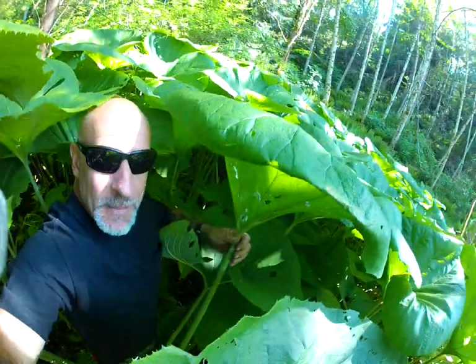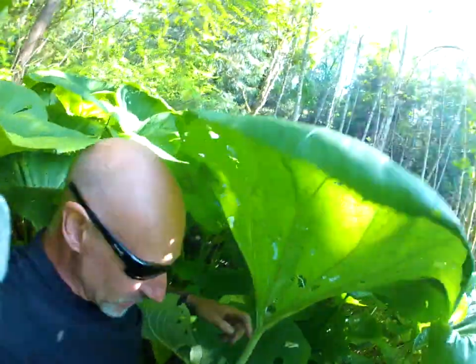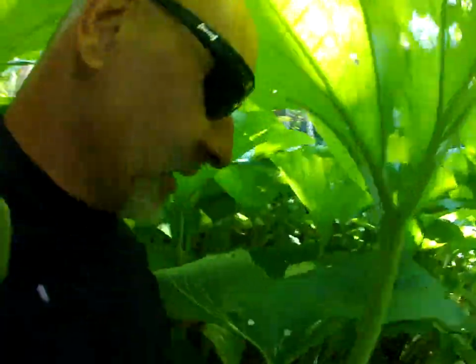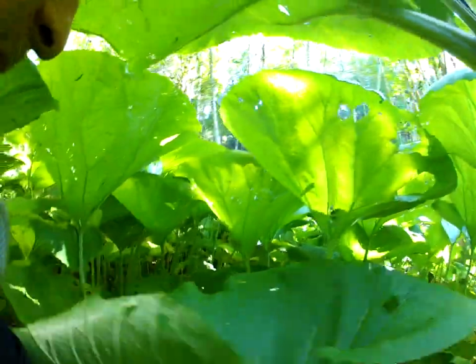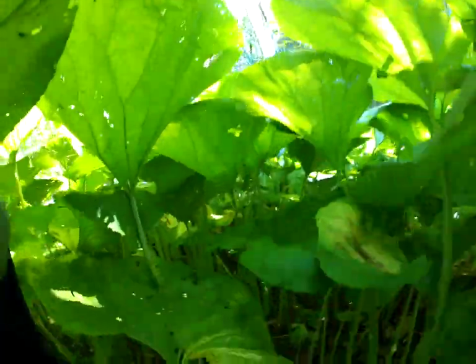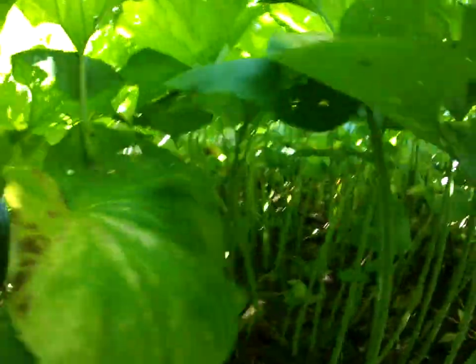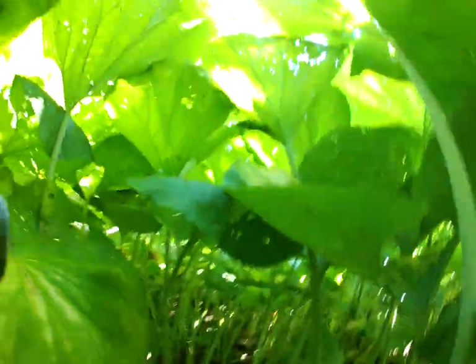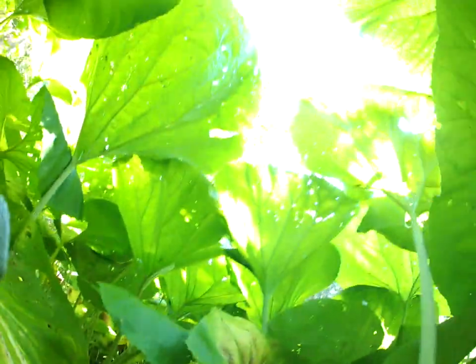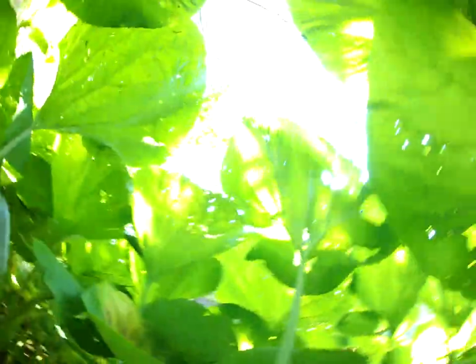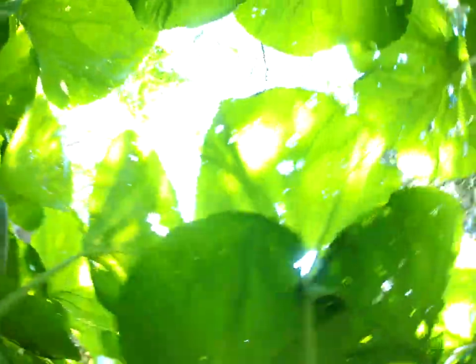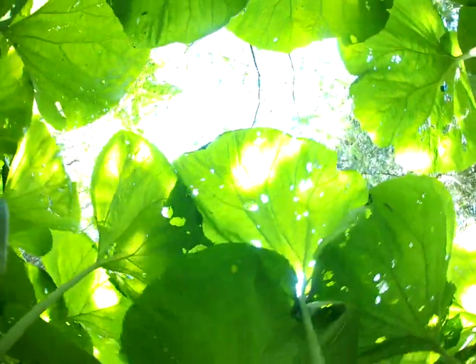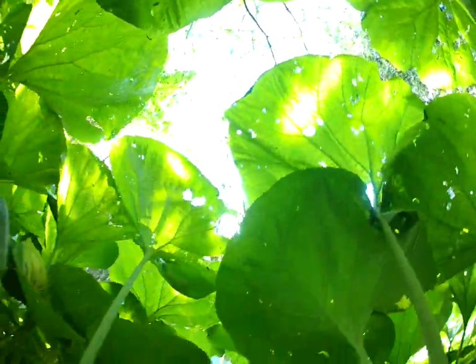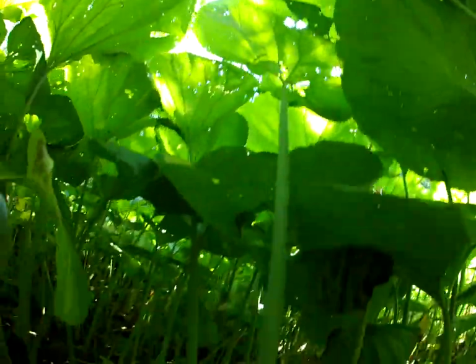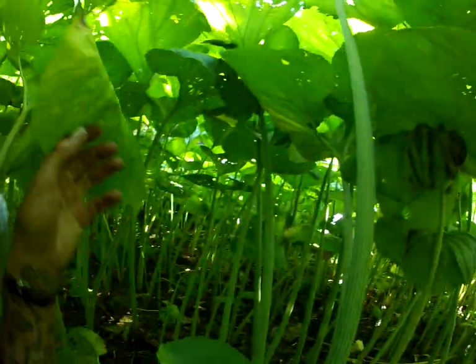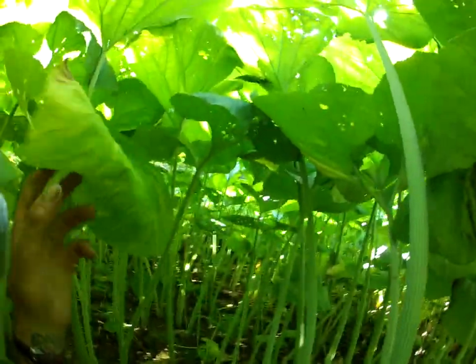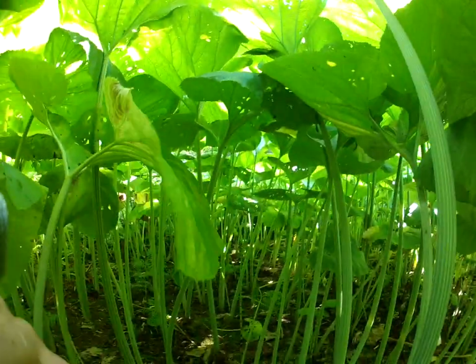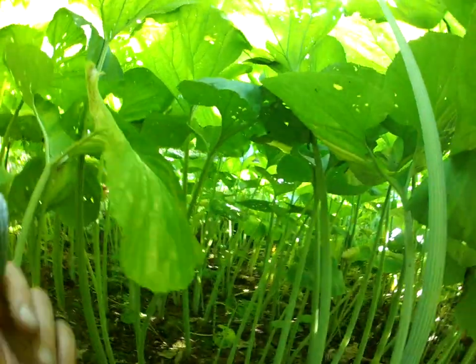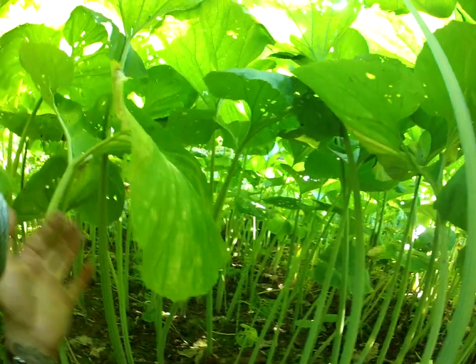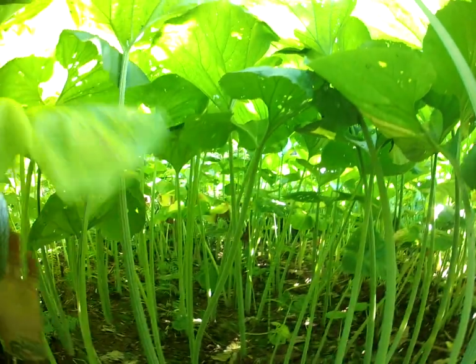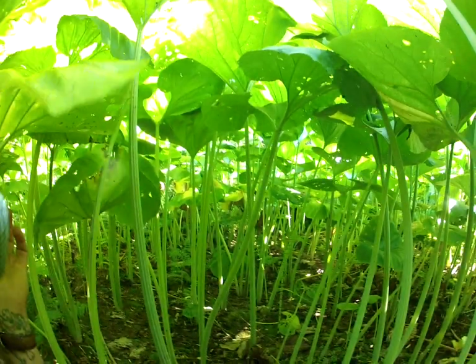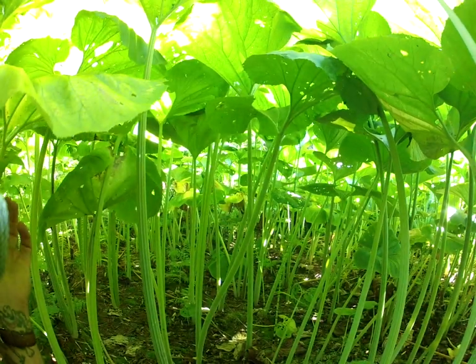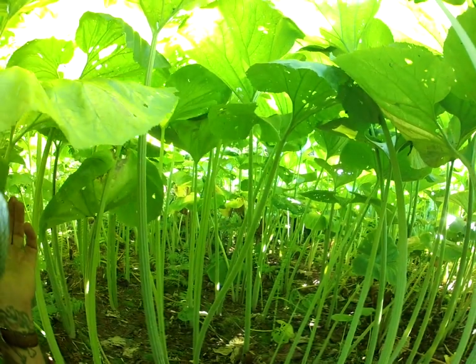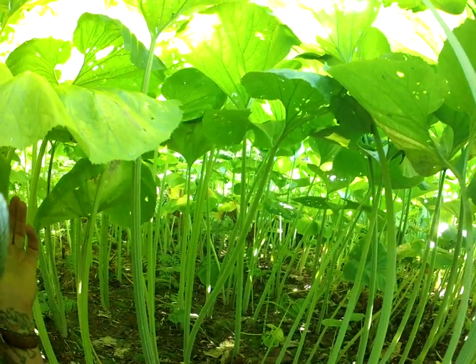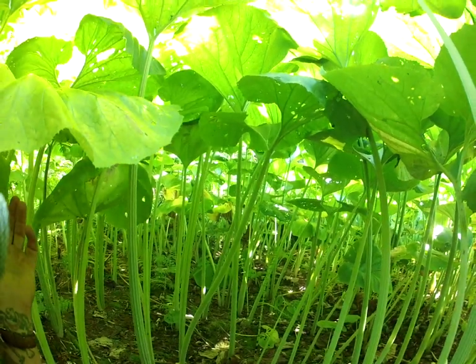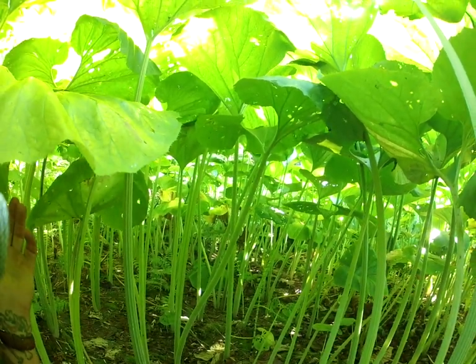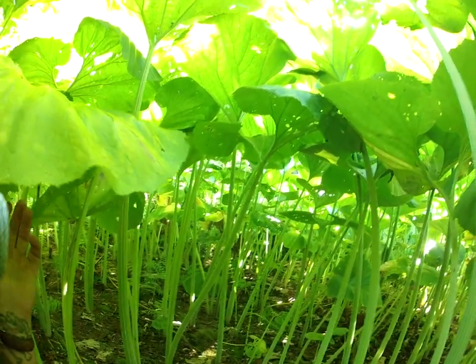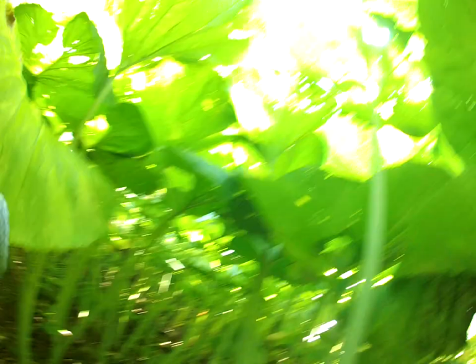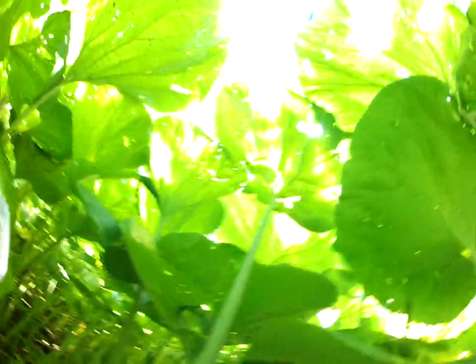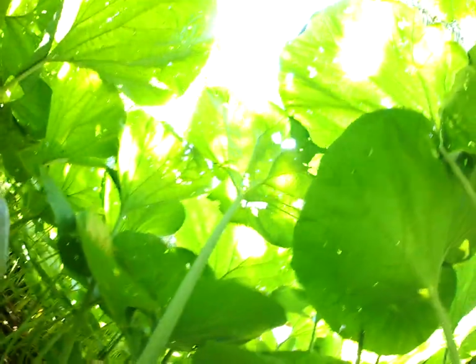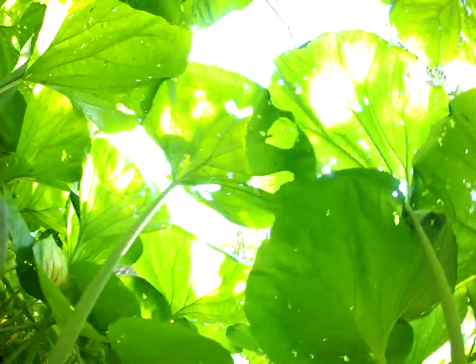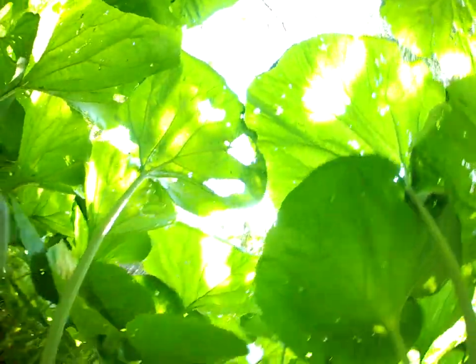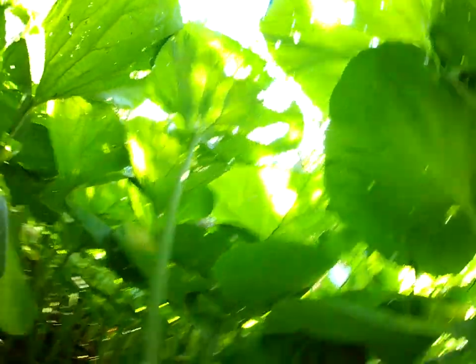Let's get up underneath these plants — this is what it looks like looking up at them. I planted these back in the 1990s and they really love this moist soil. It's very moist down here, and this is the large growing variety.